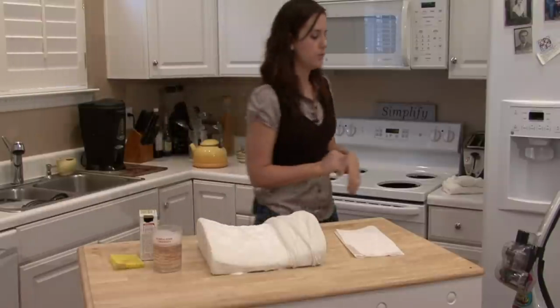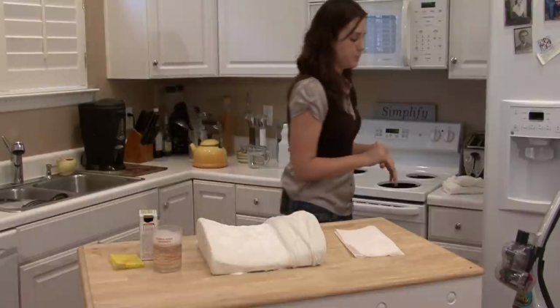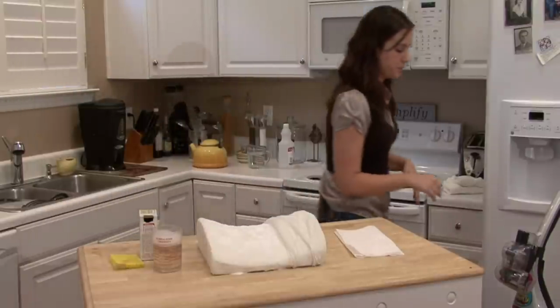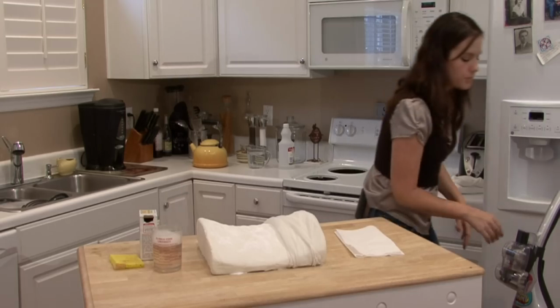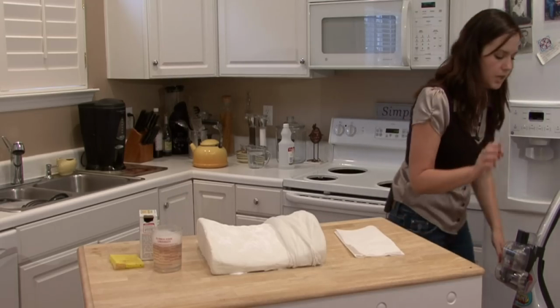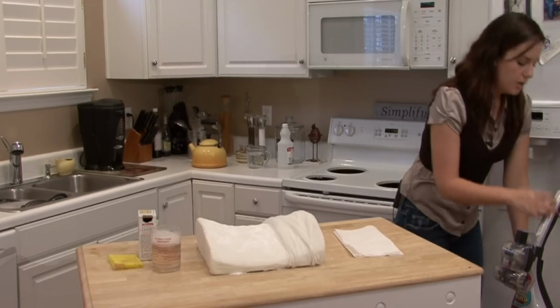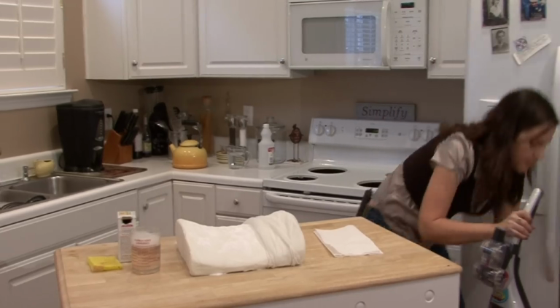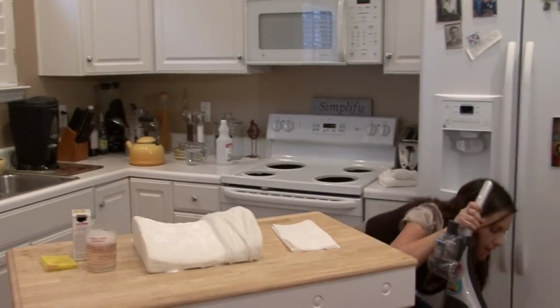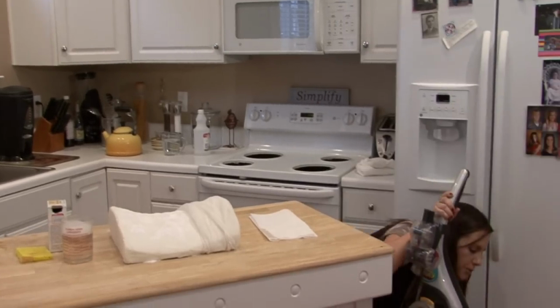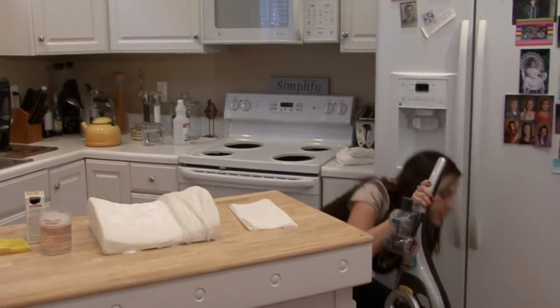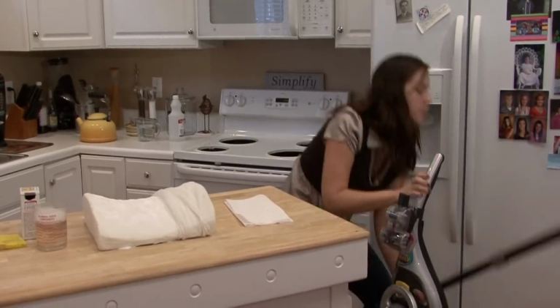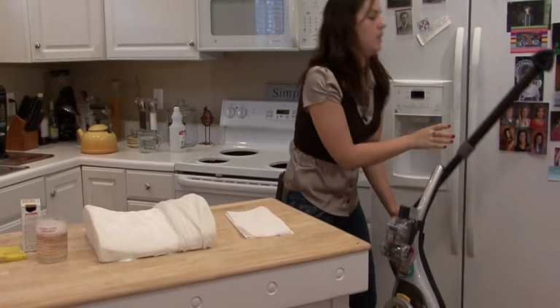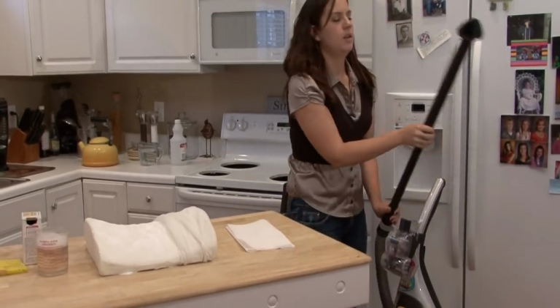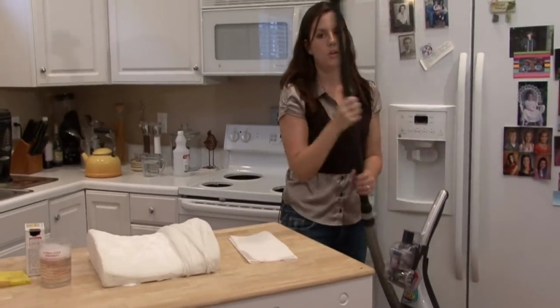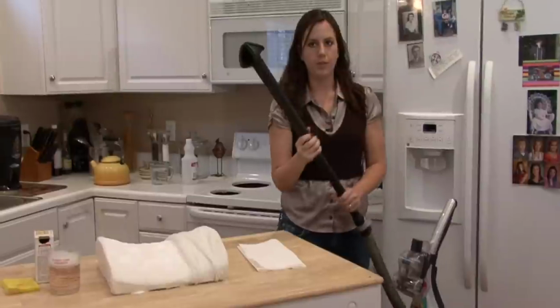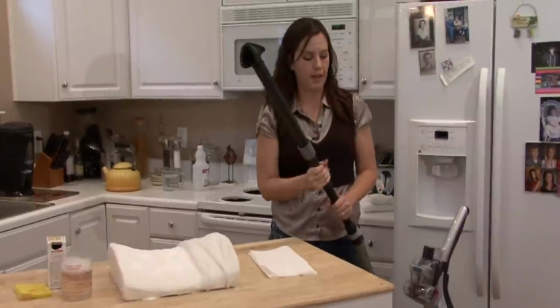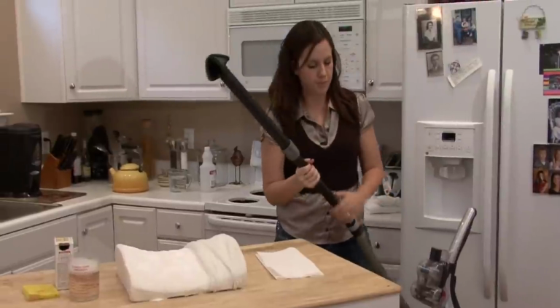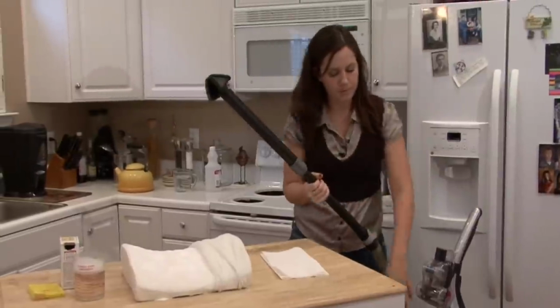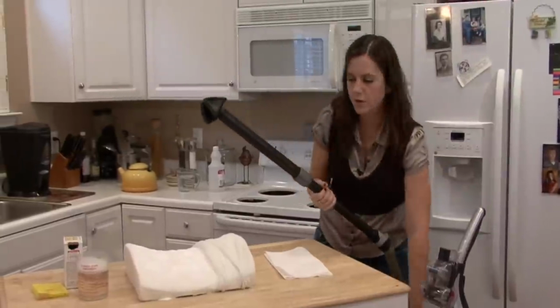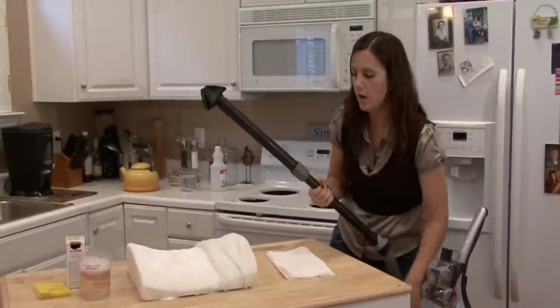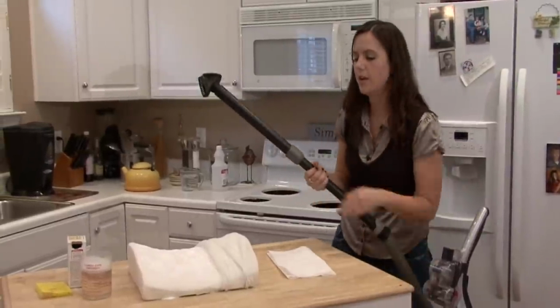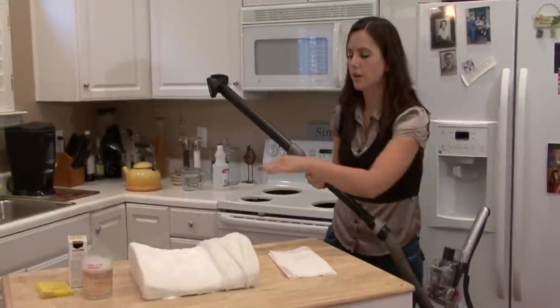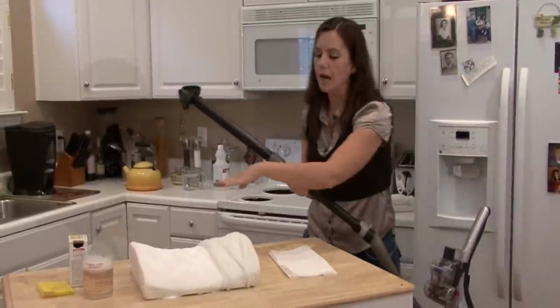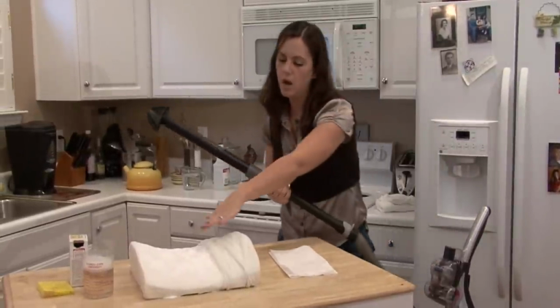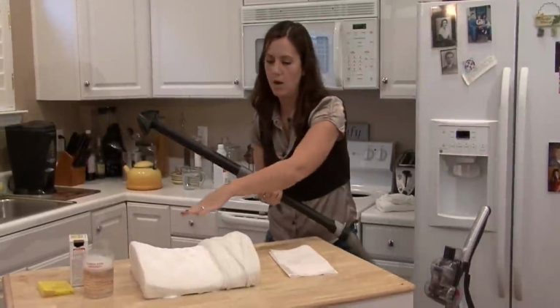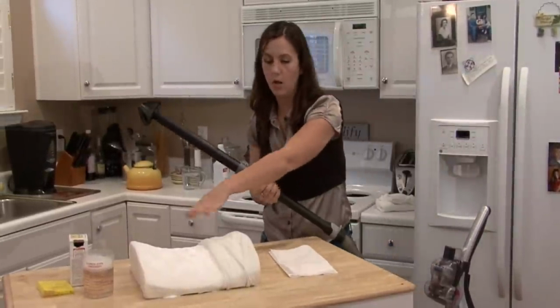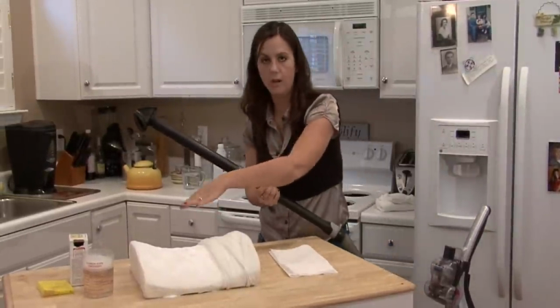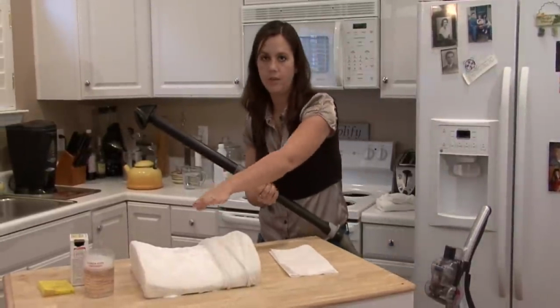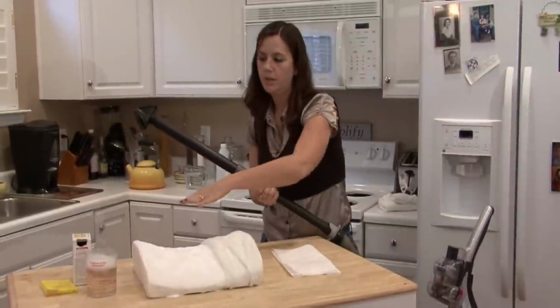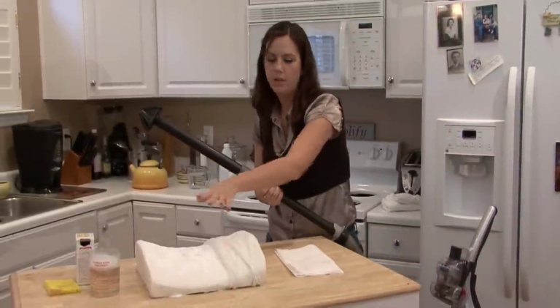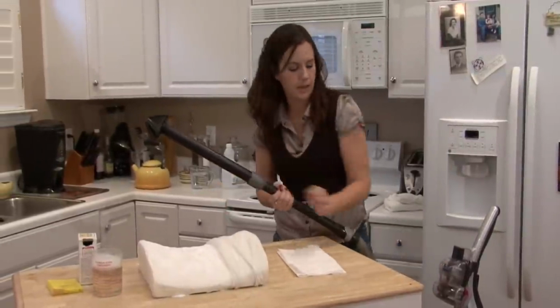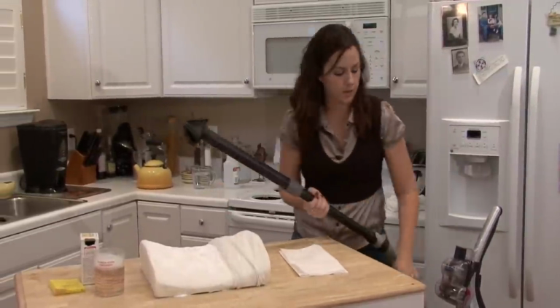So grab your vacuum with the attachment, turn it on, and you're going to vacuum up all of the baking soda.